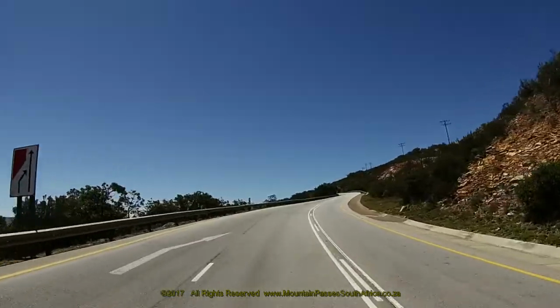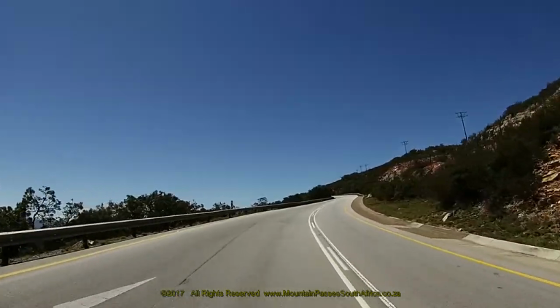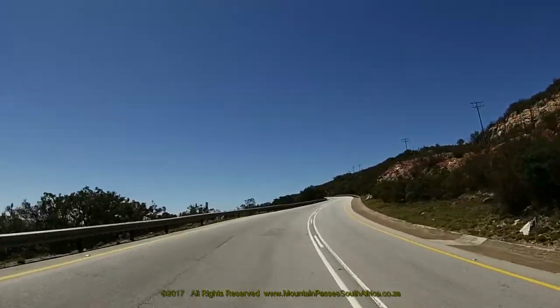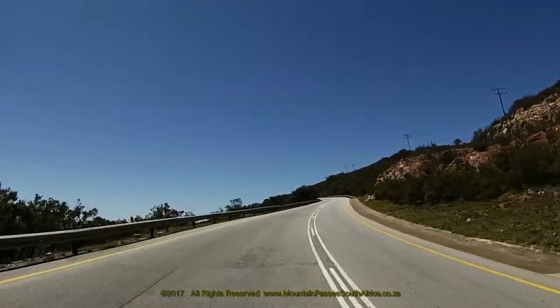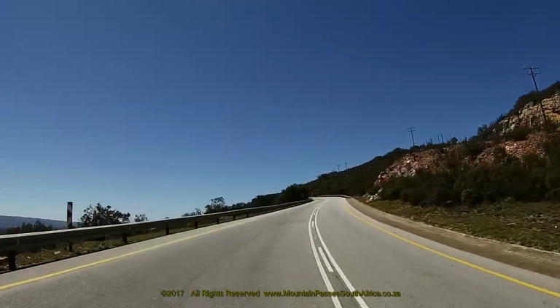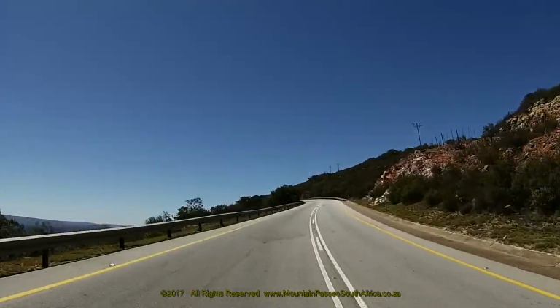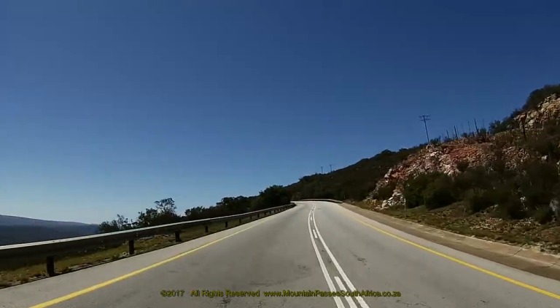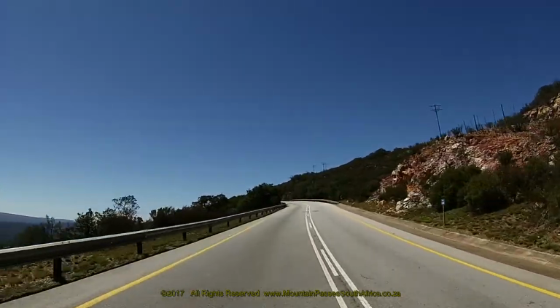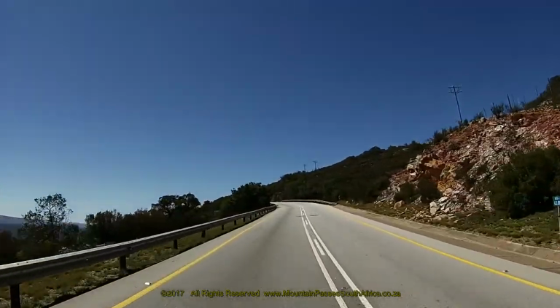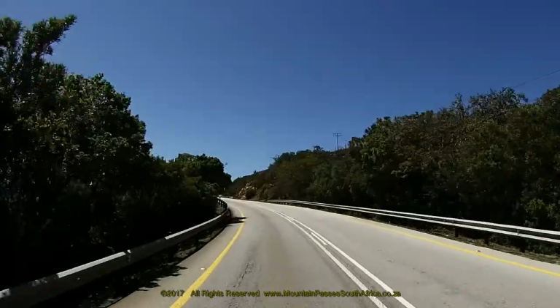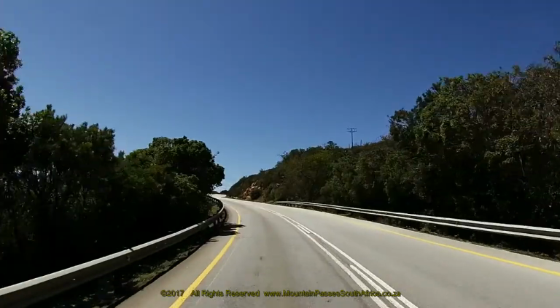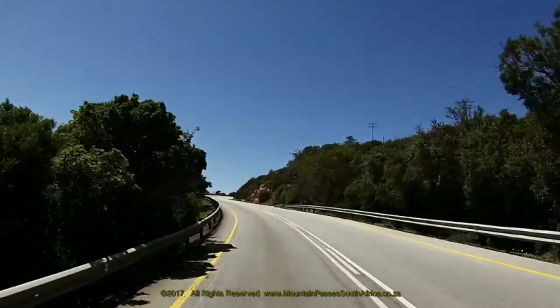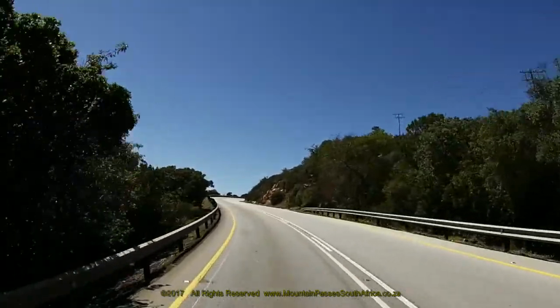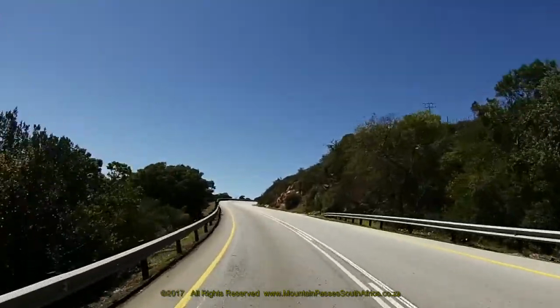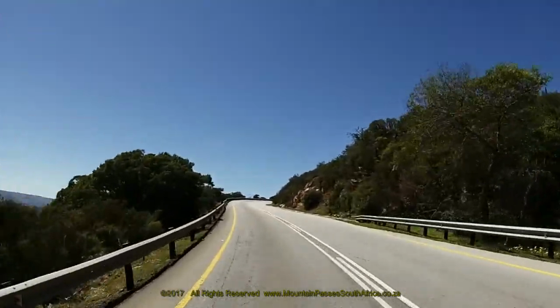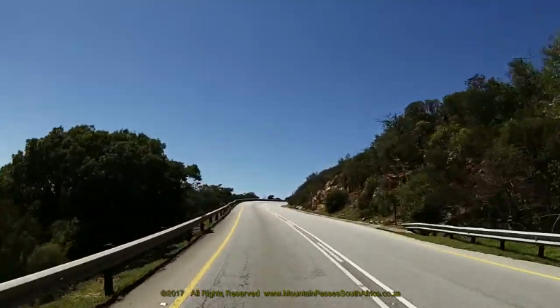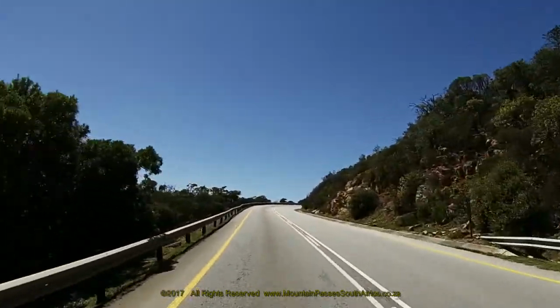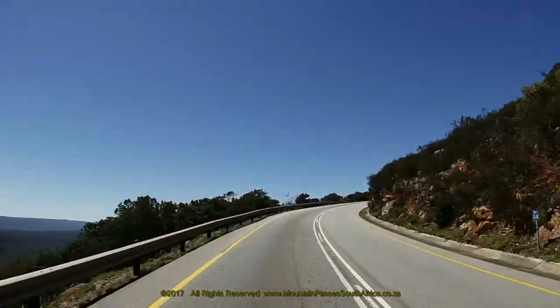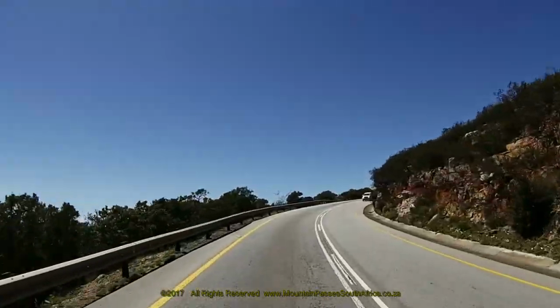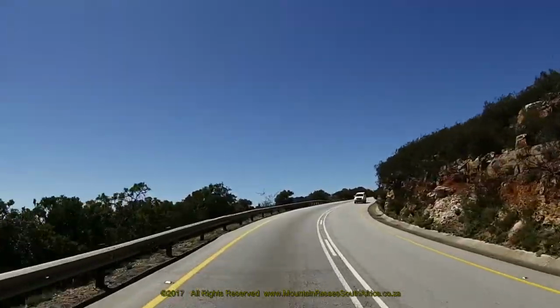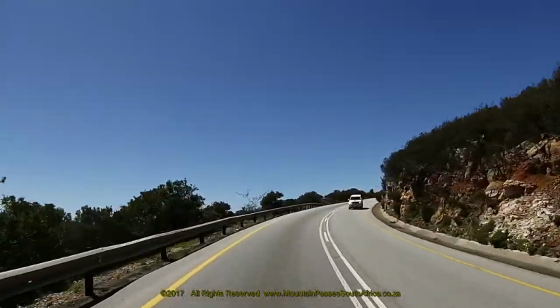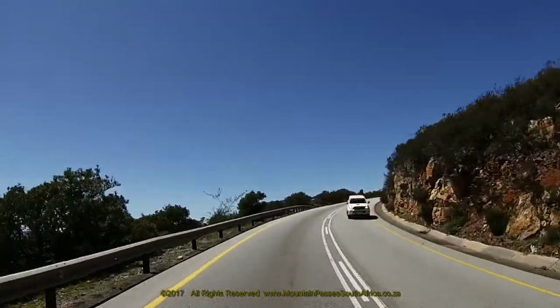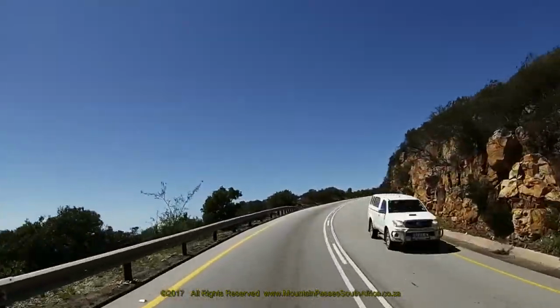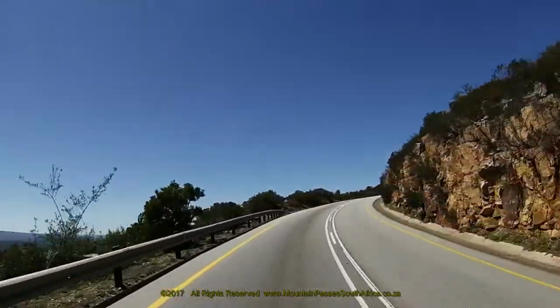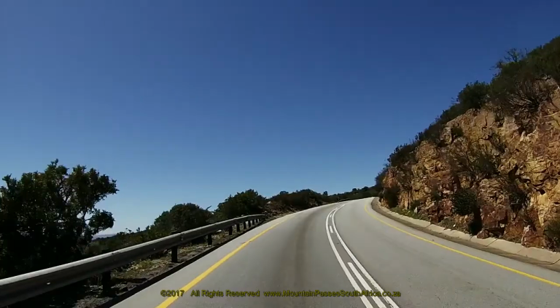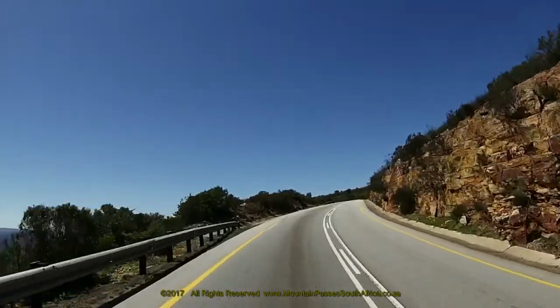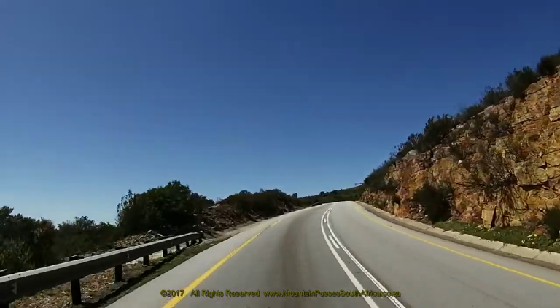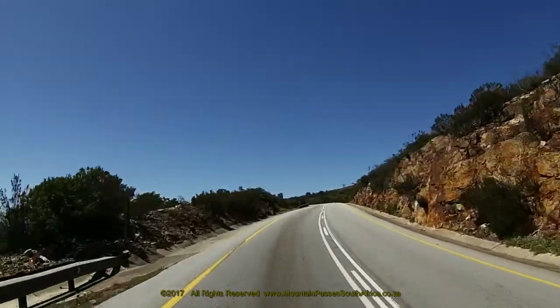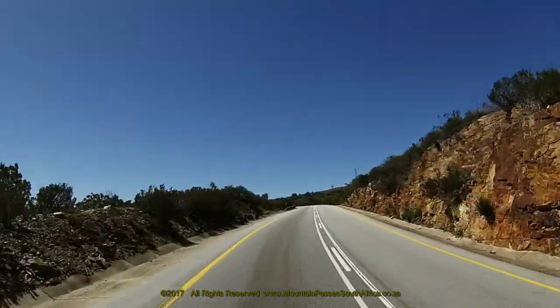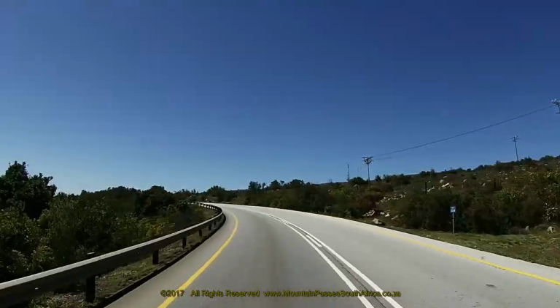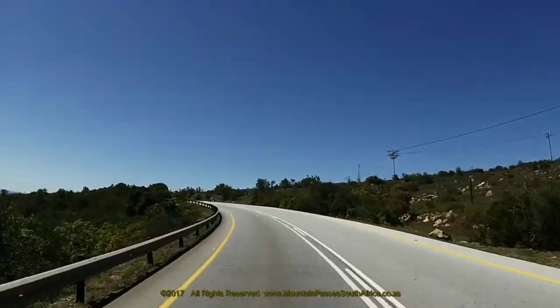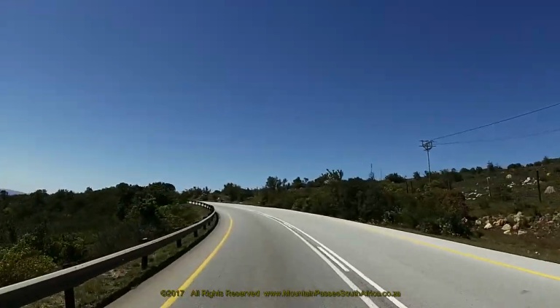As the road zigzags its way slowly towards the summit, the road splits into a double lane at regular intervals, so if you're stuck behind a slow moving truck, apply some patience until you can get safely past.